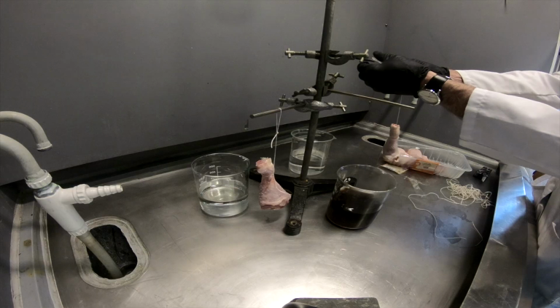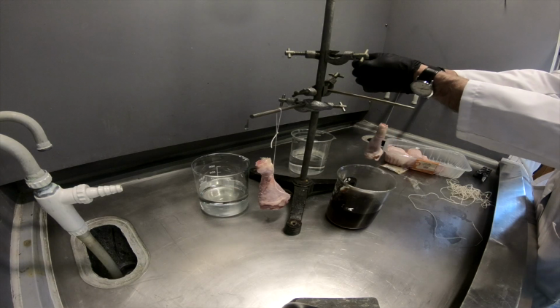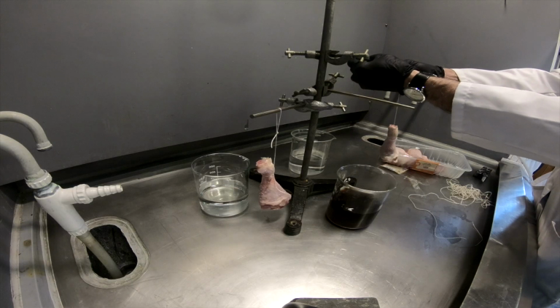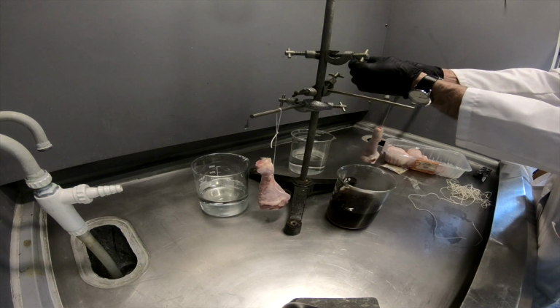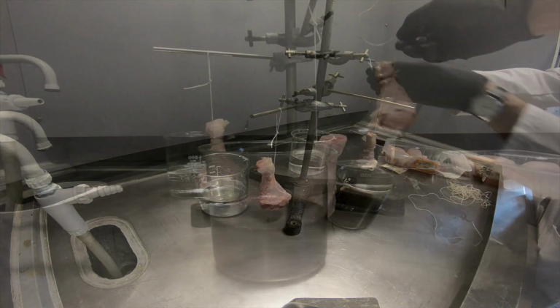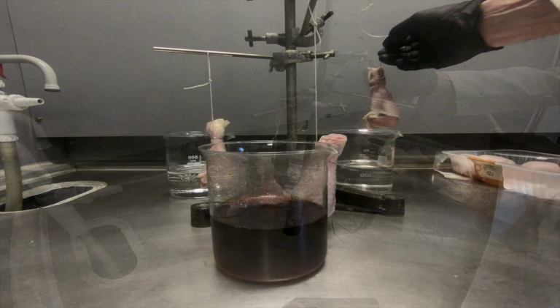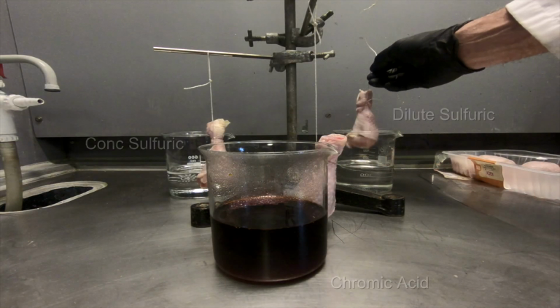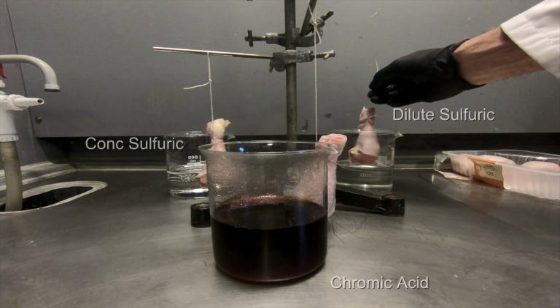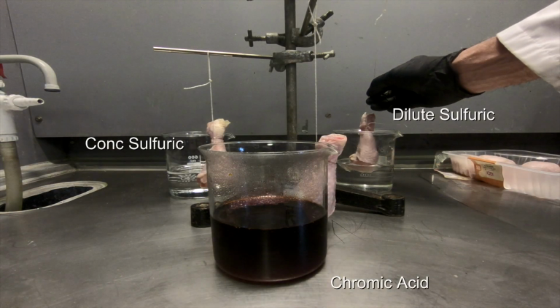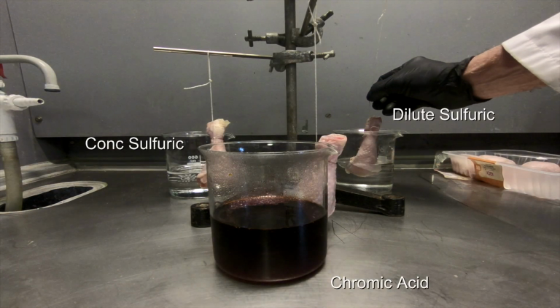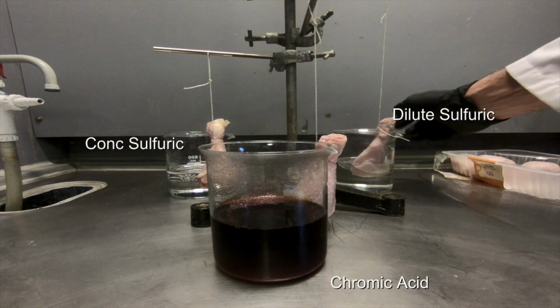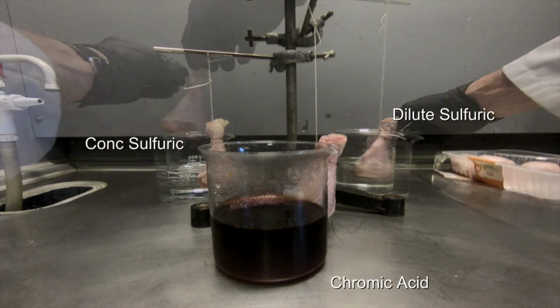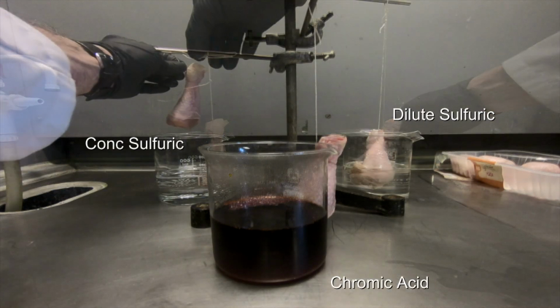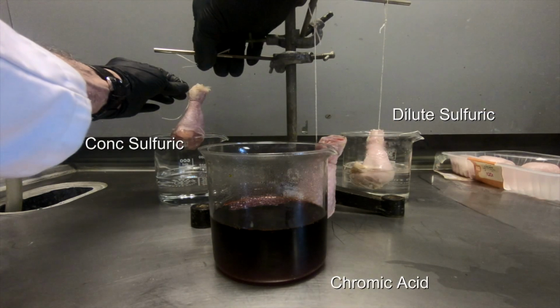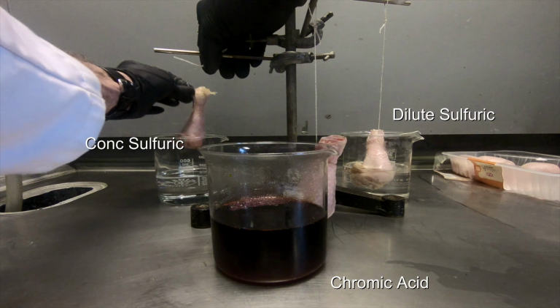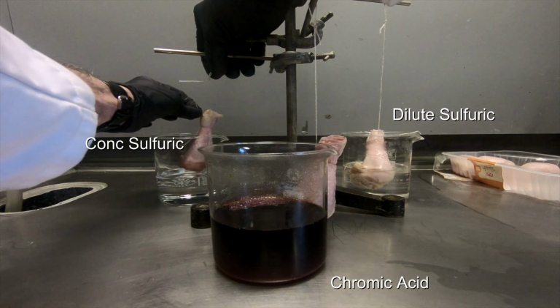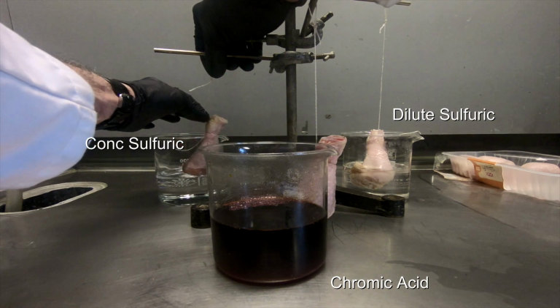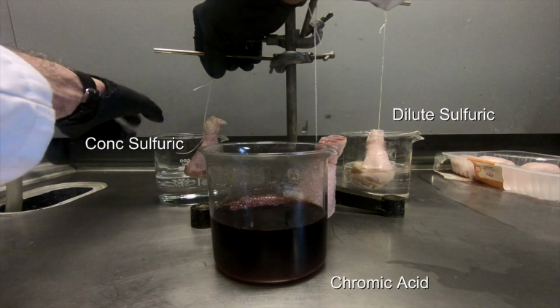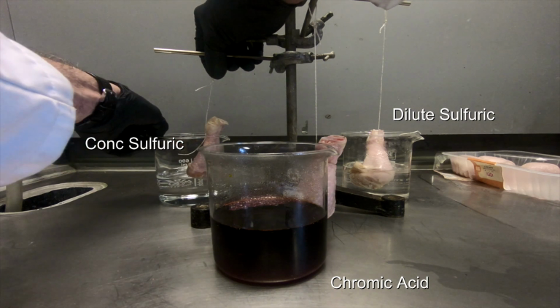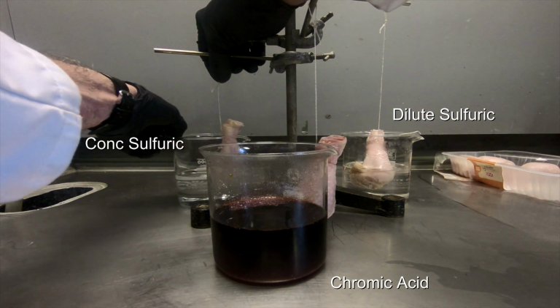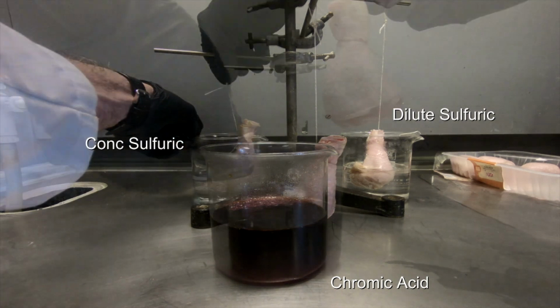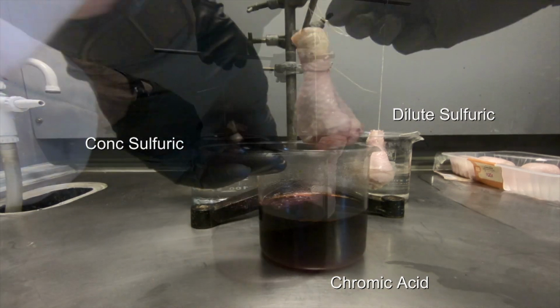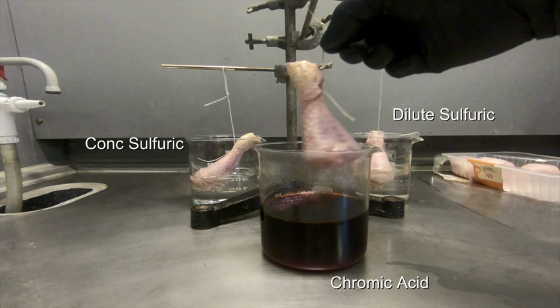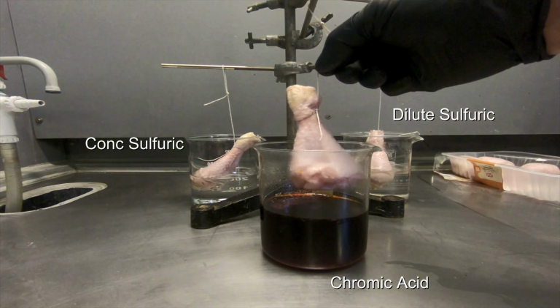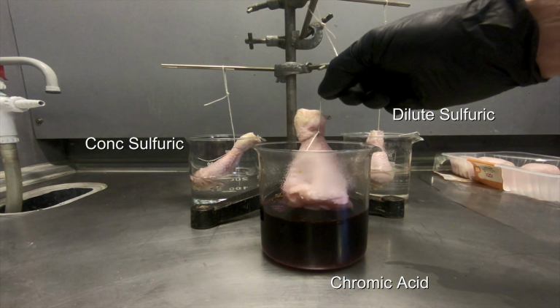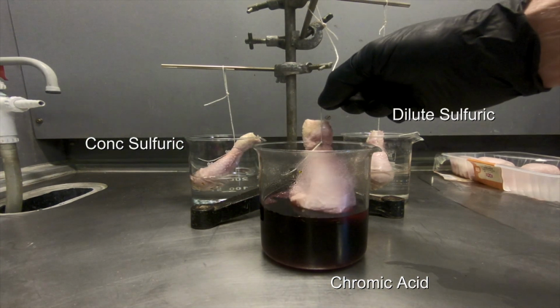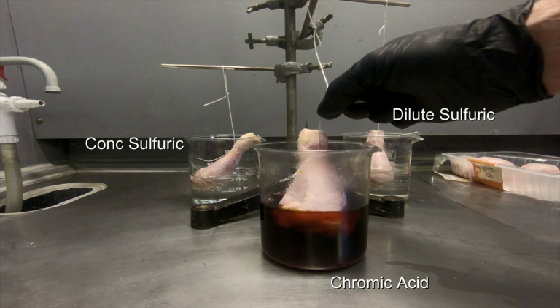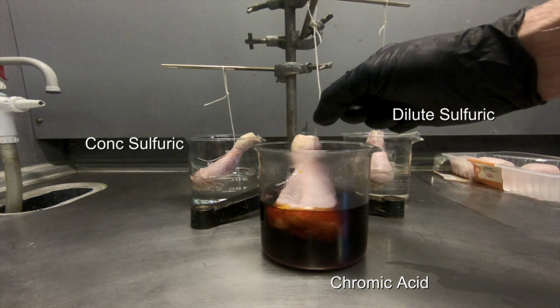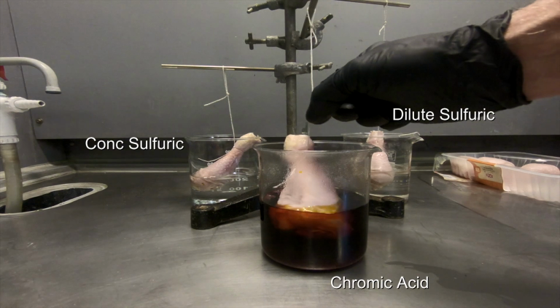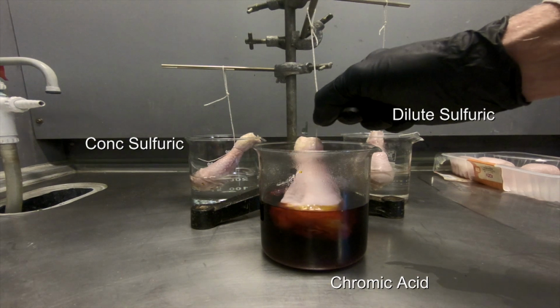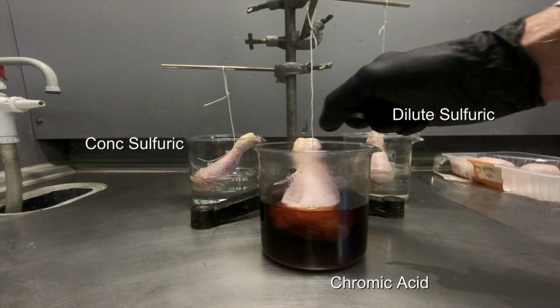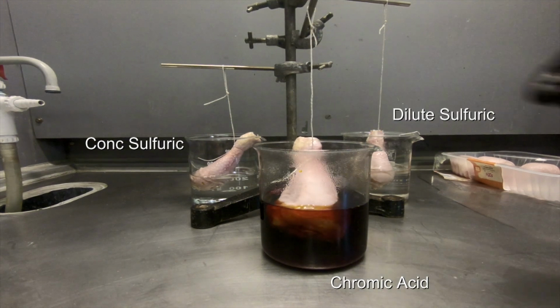Neil set up a strange device with three chicken legs hanging on it, with a spare chicken leg as a control on the bench. Then he lowered the chicken legs into the beakers of acid.